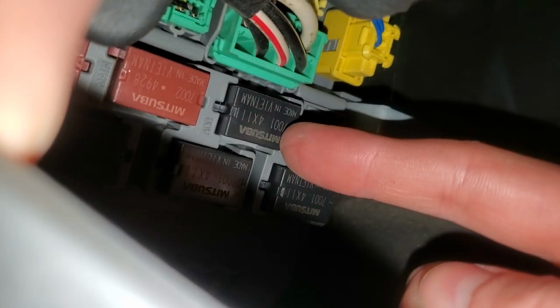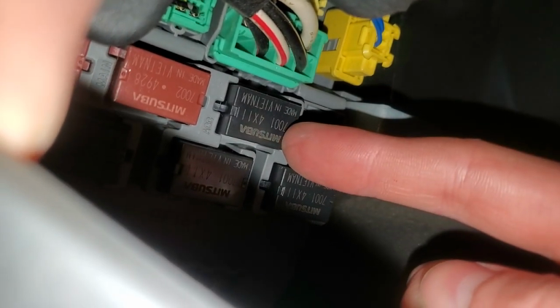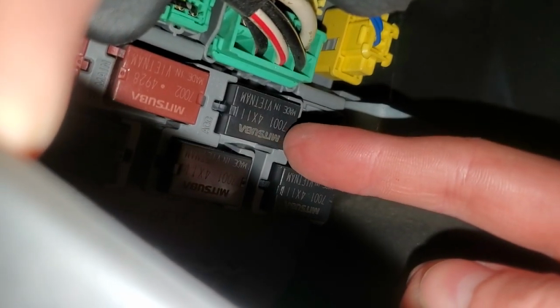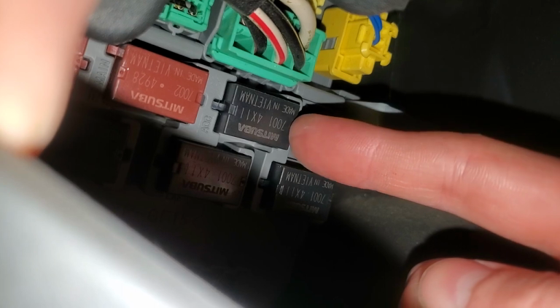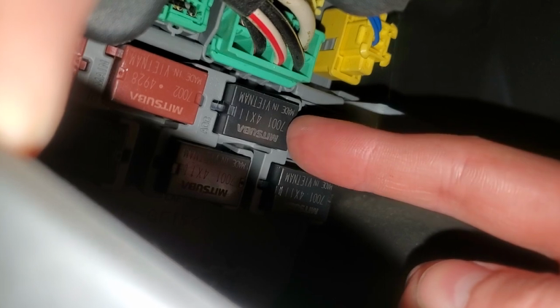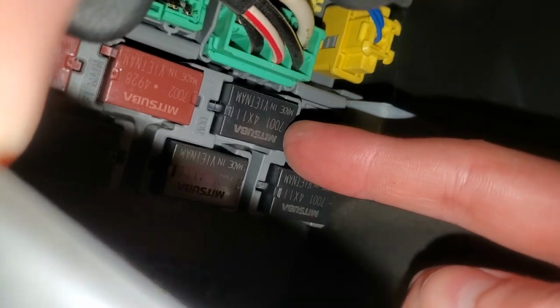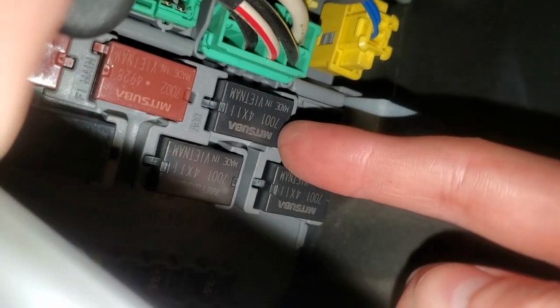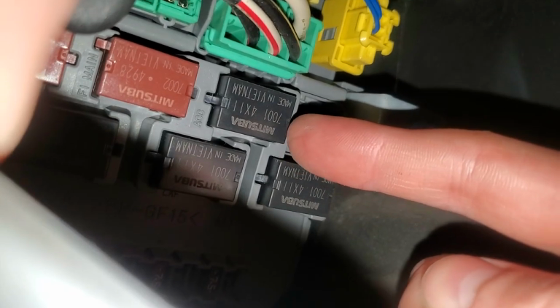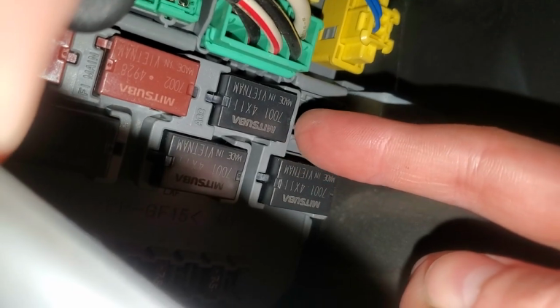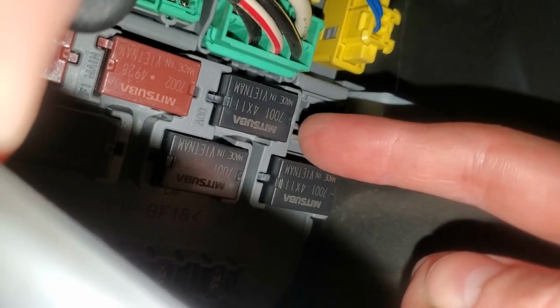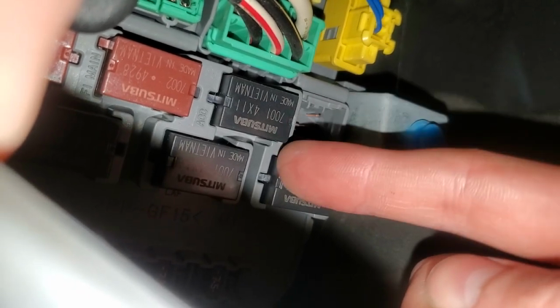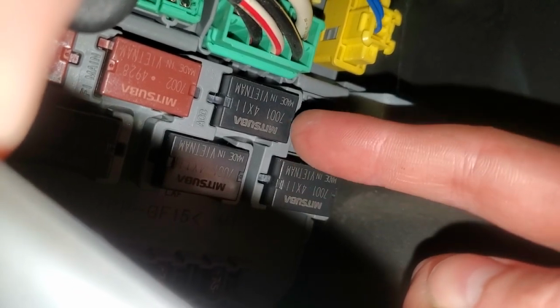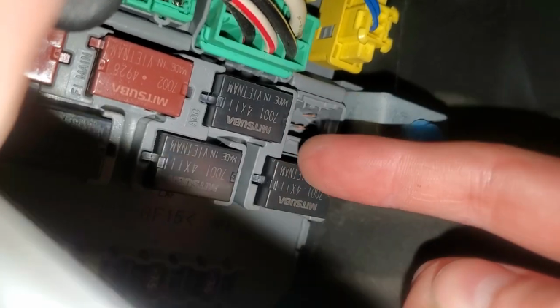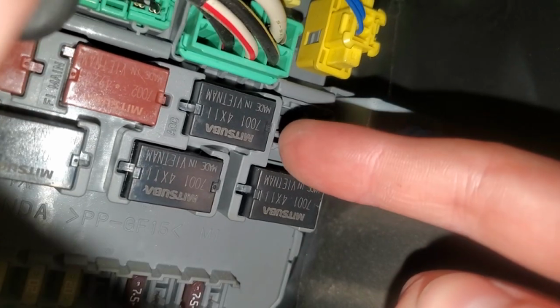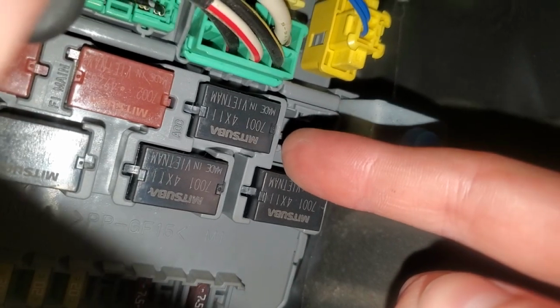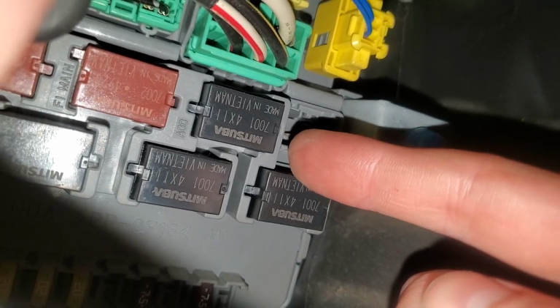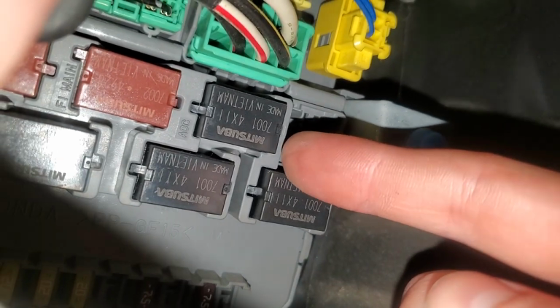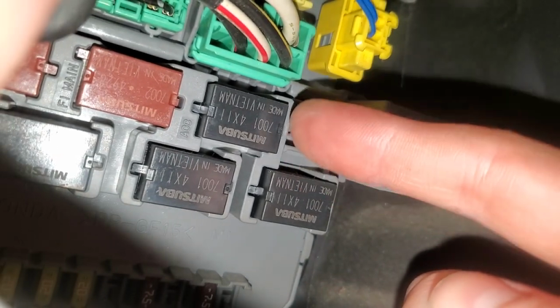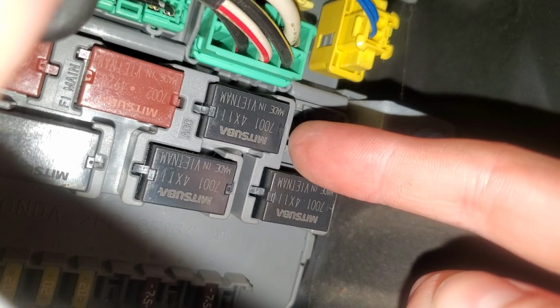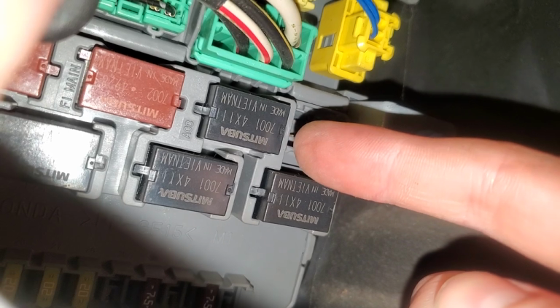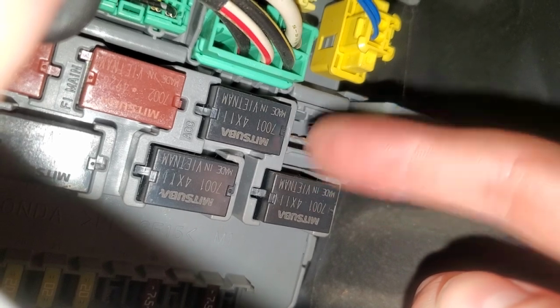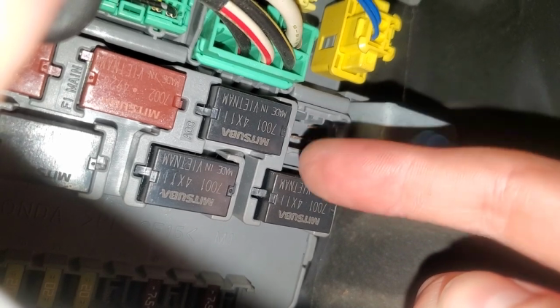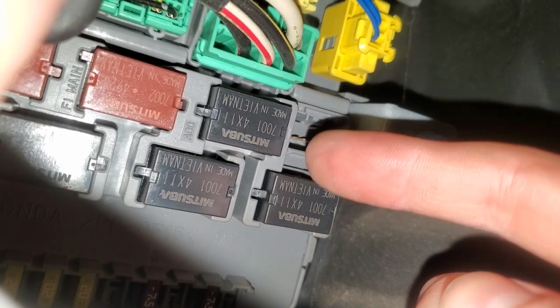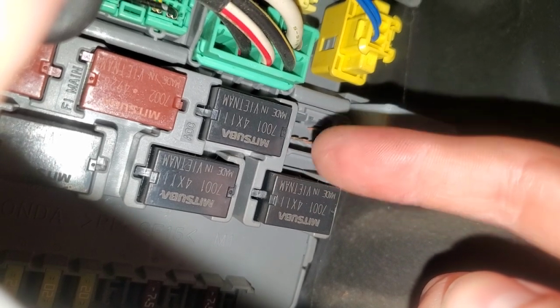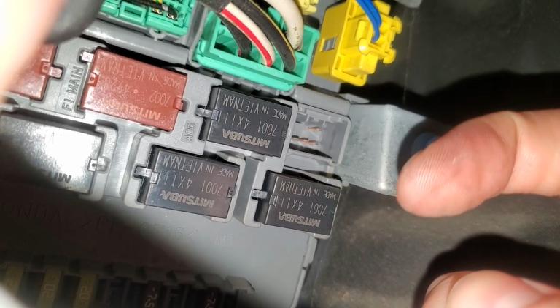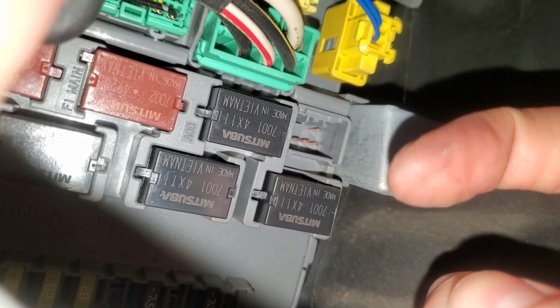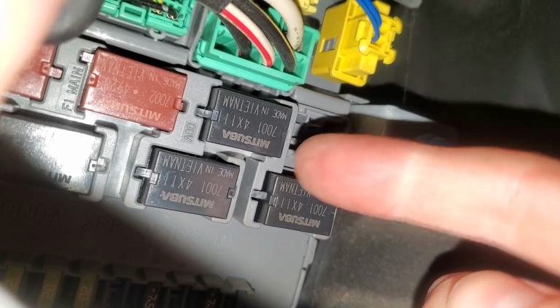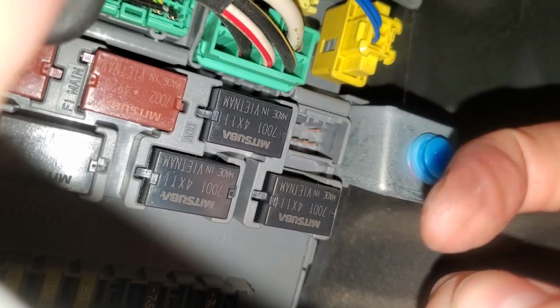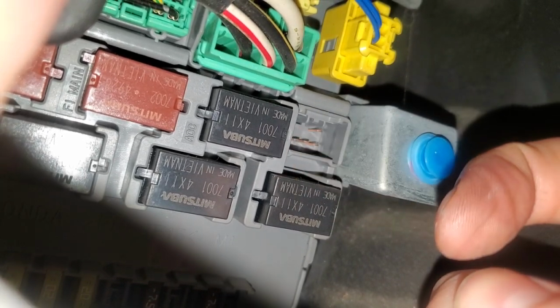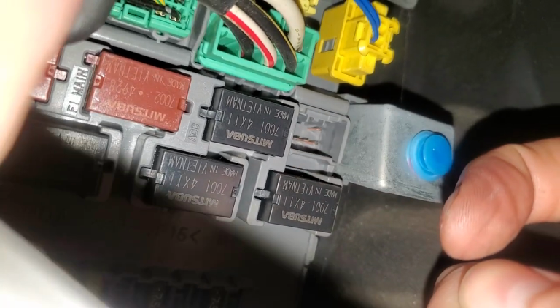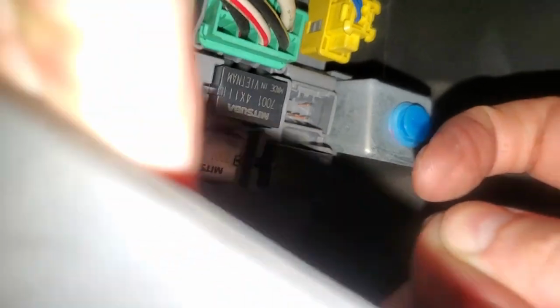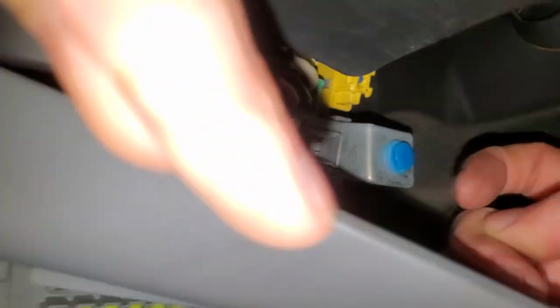The relay to check is this one right here — that's the relay for the accessory power outlet, also known as the cigarette lighter. Just grab it with some needle-nose pliers, rock it up and down, and pull it out and it will come out.